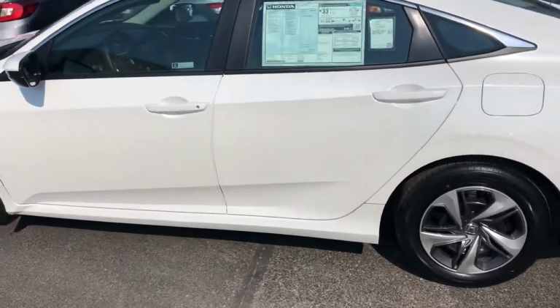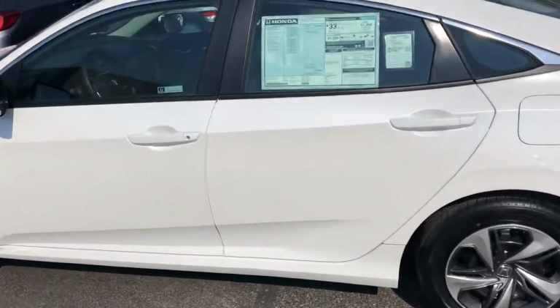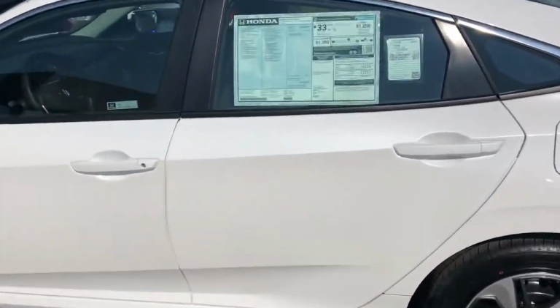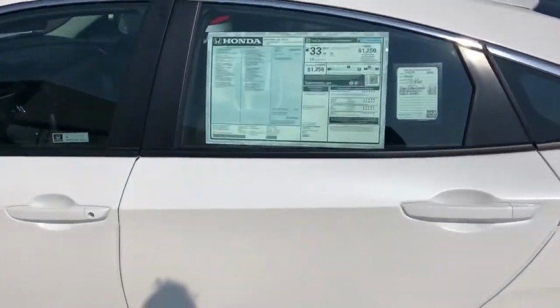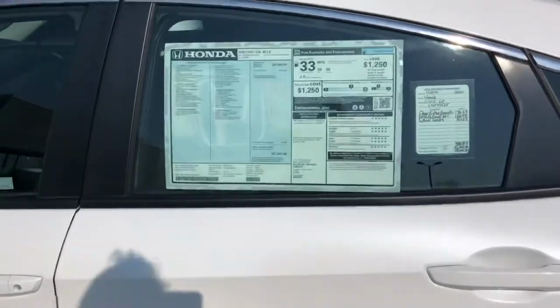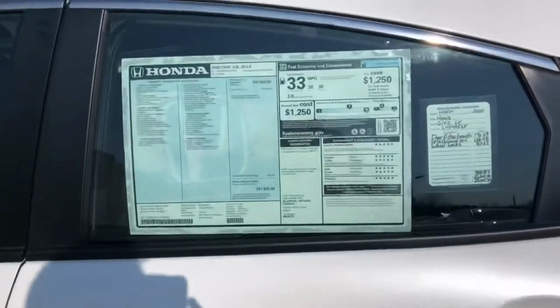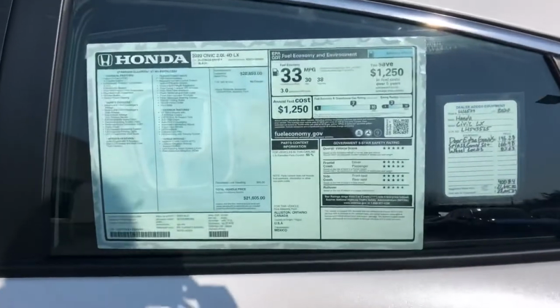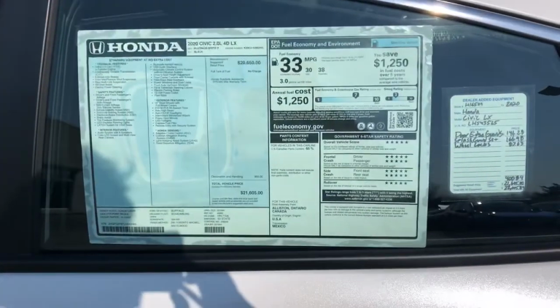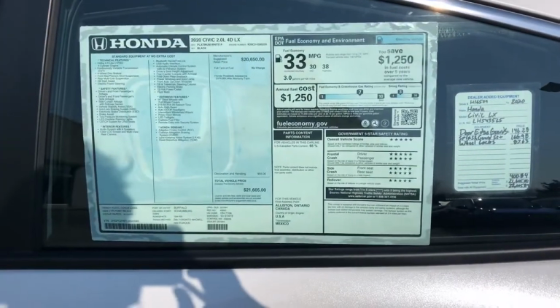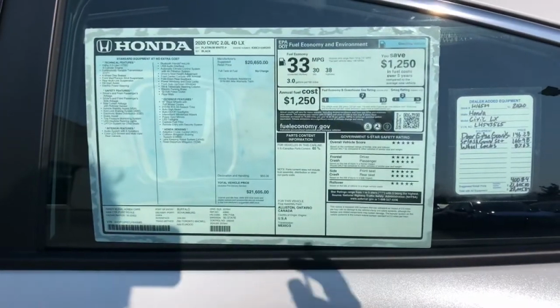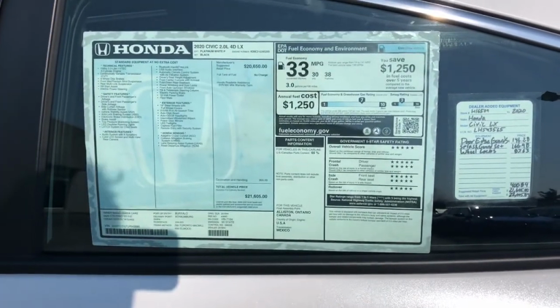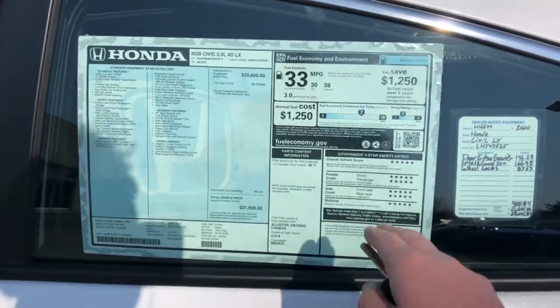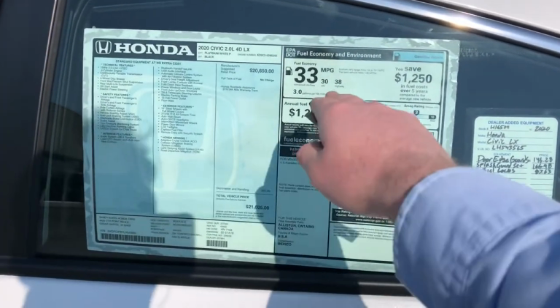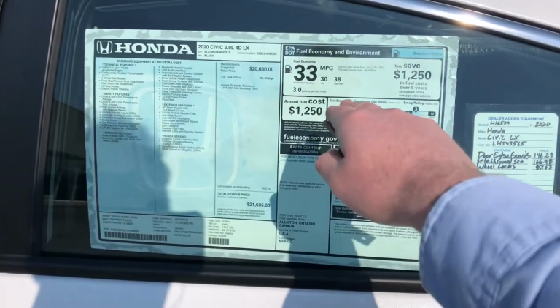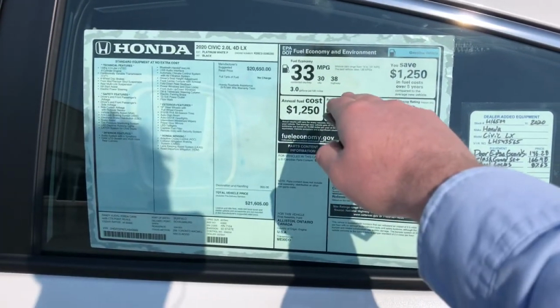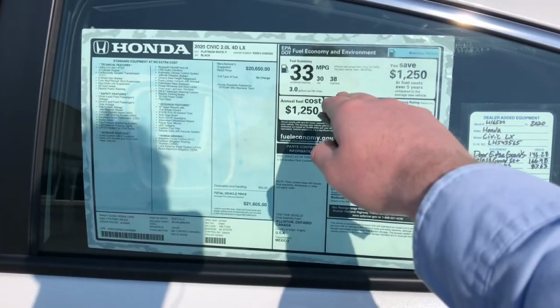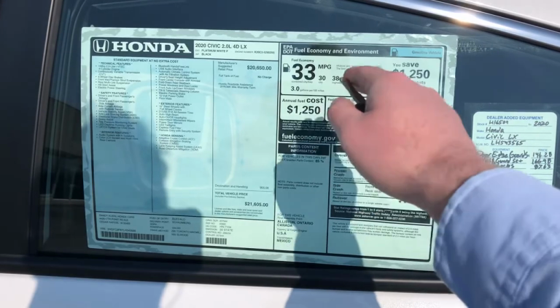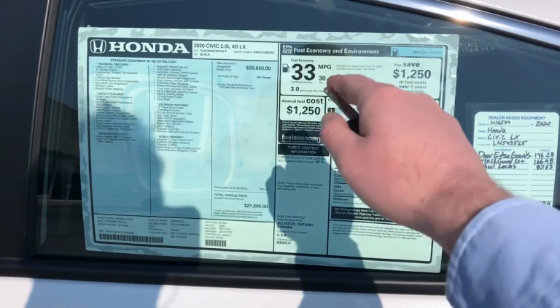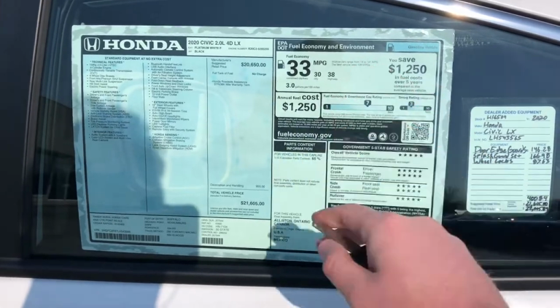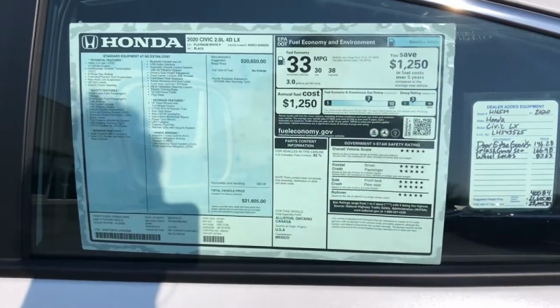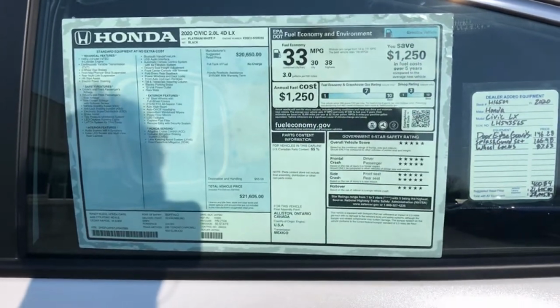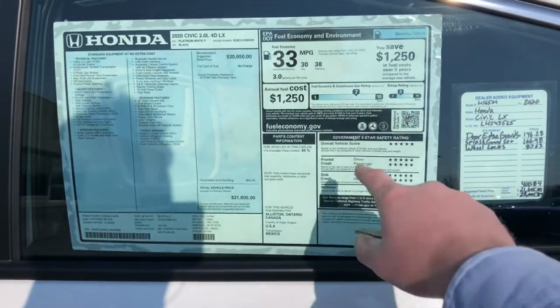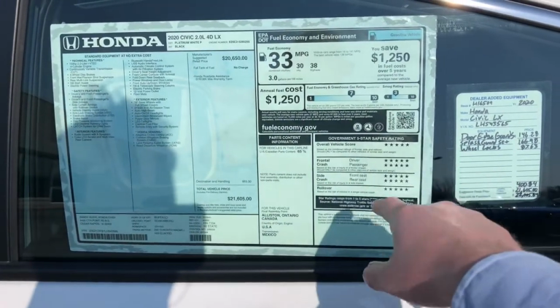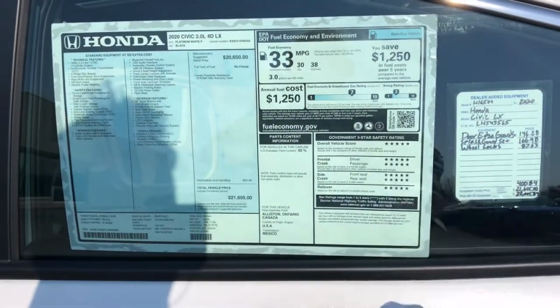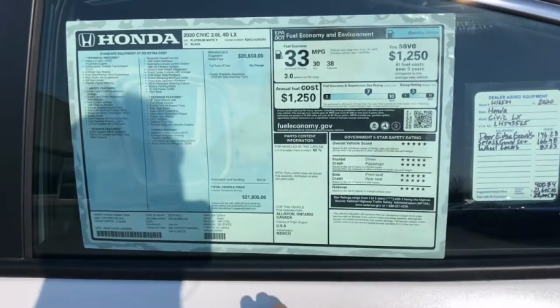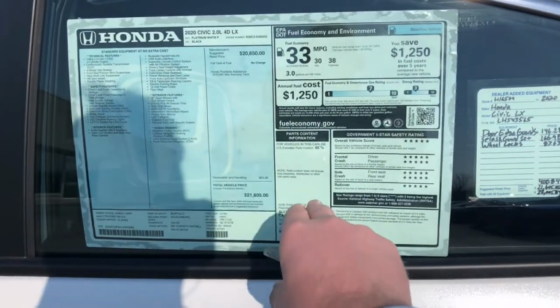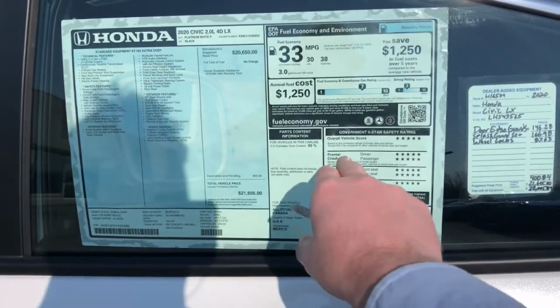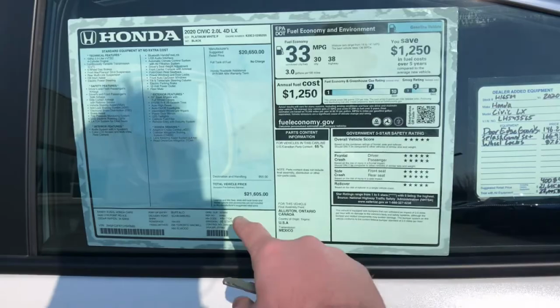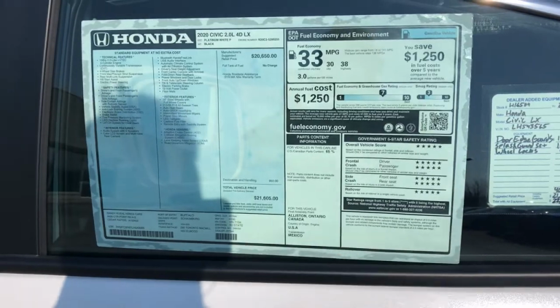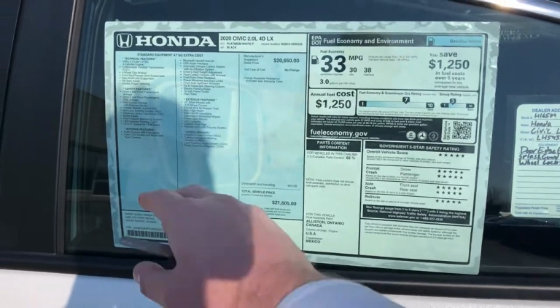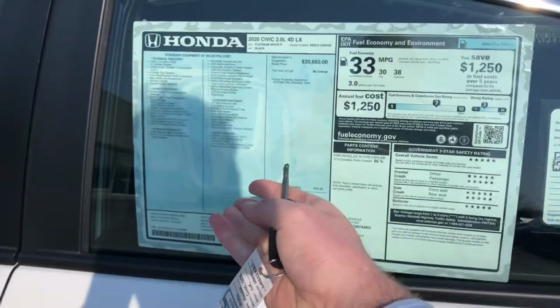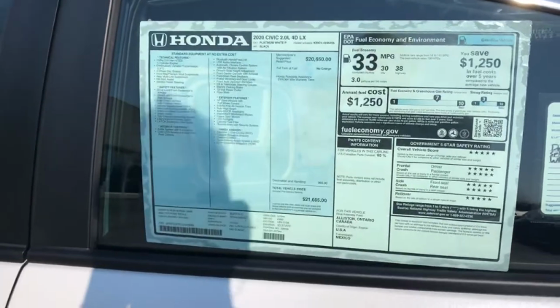Walk up here to the Monroney sticker — you guys can pause the video right here. It's going to talk a little bit about the fuel economy: 30 for the city and 38 for the highway. It also talks about the safety ratings, where the vehicle is made, price point, and a list of features.